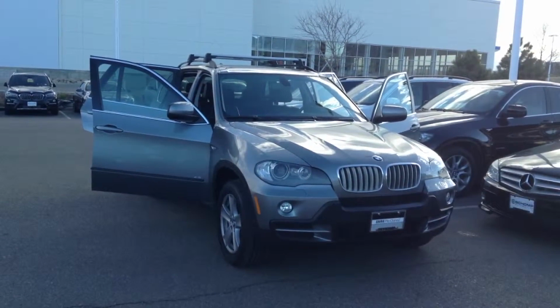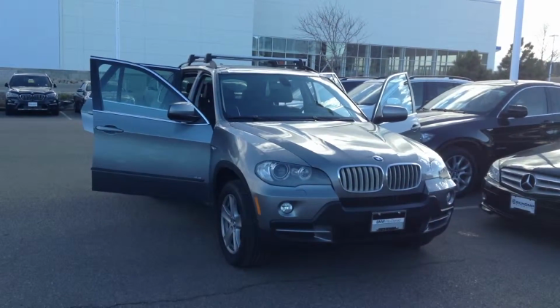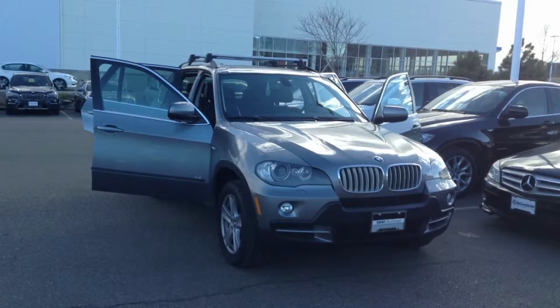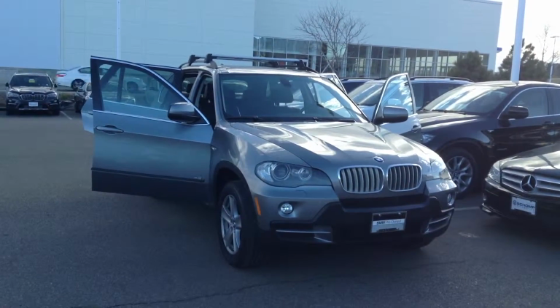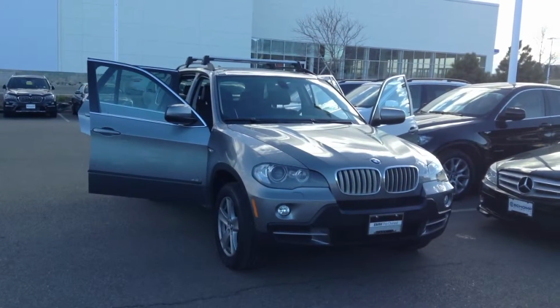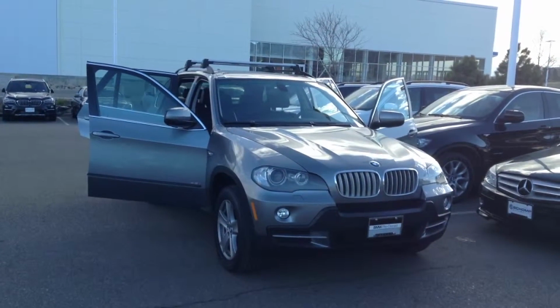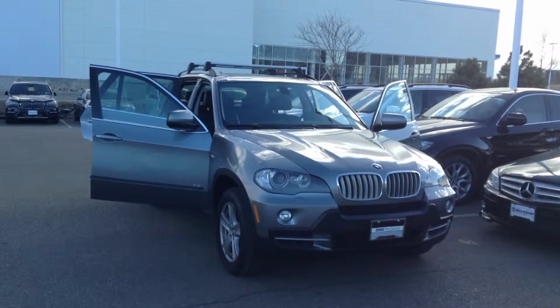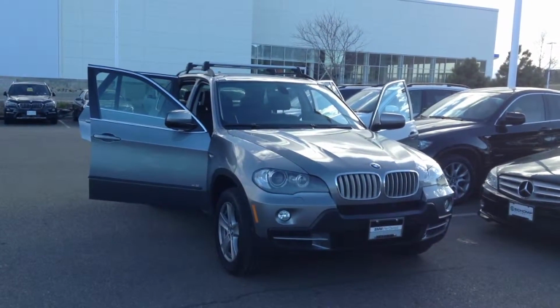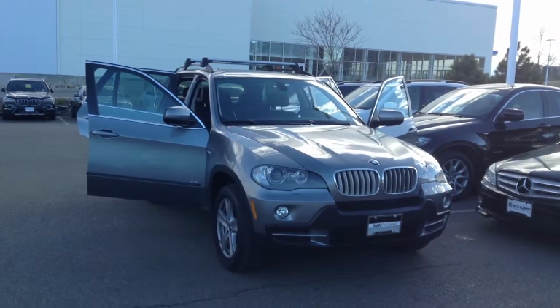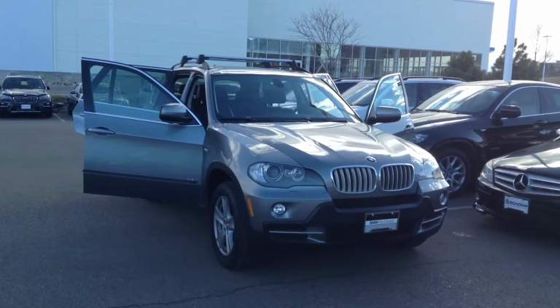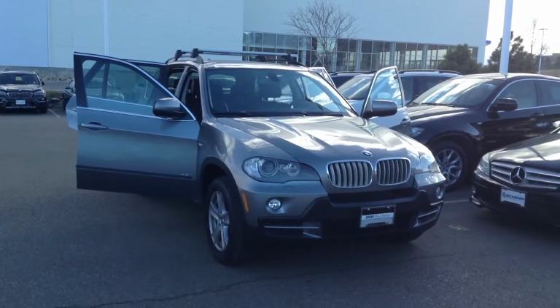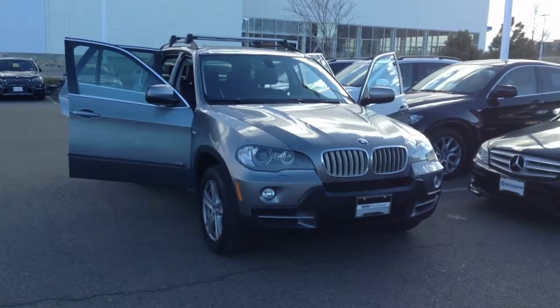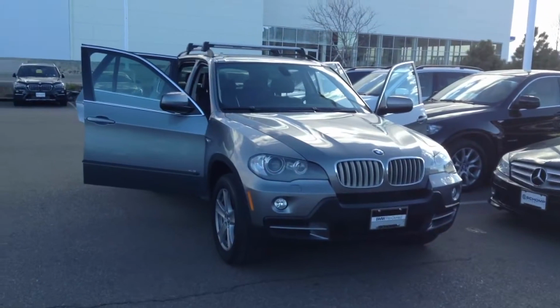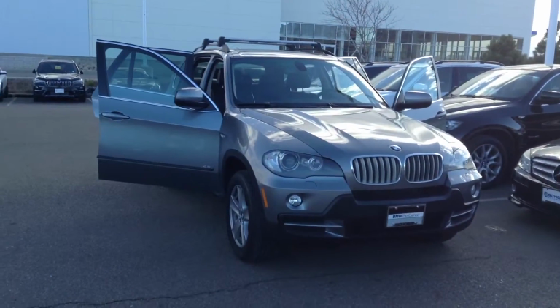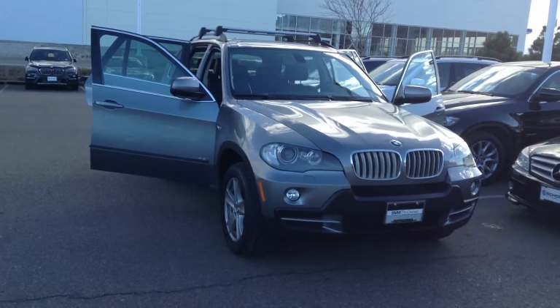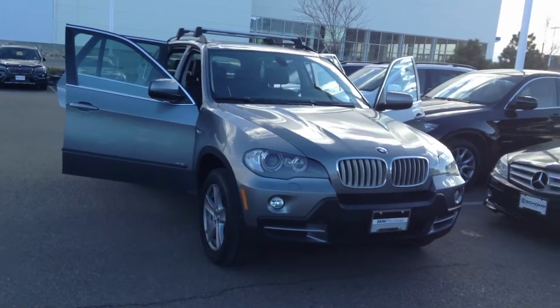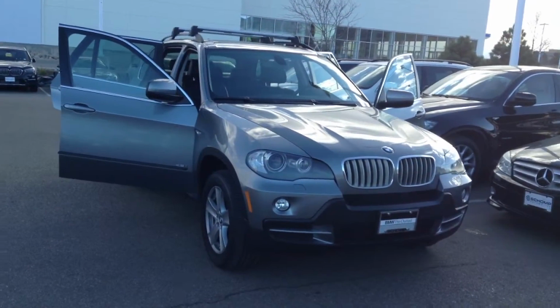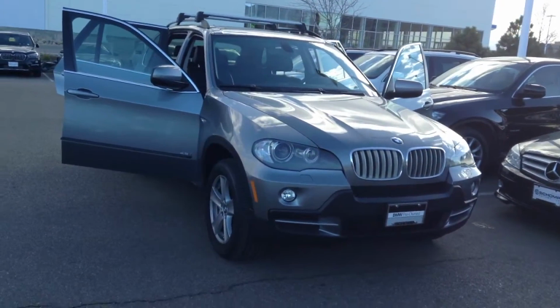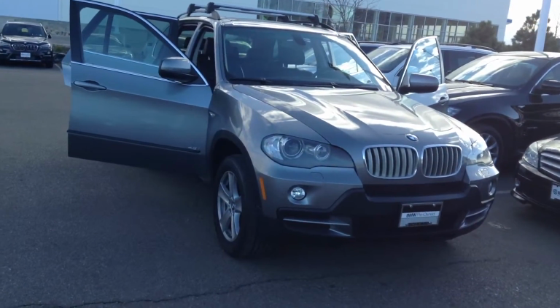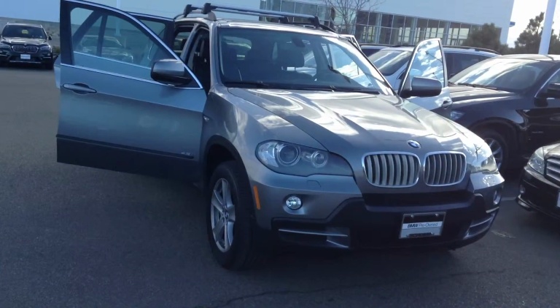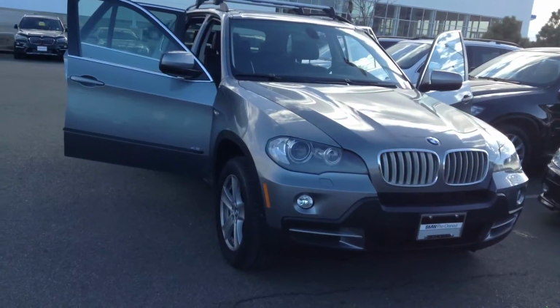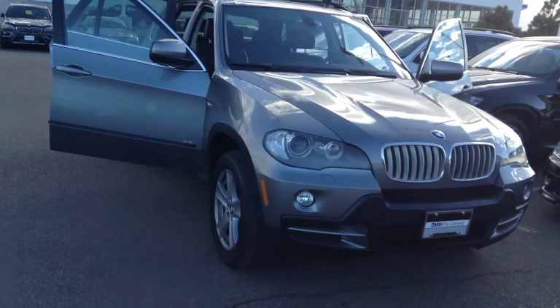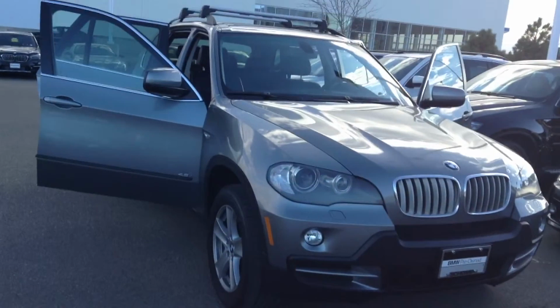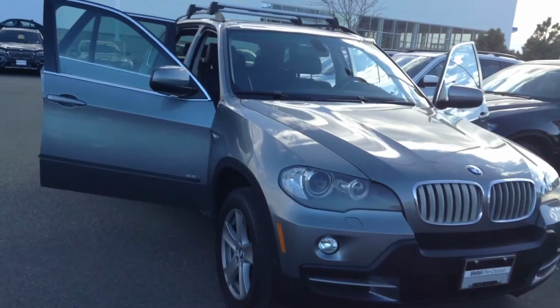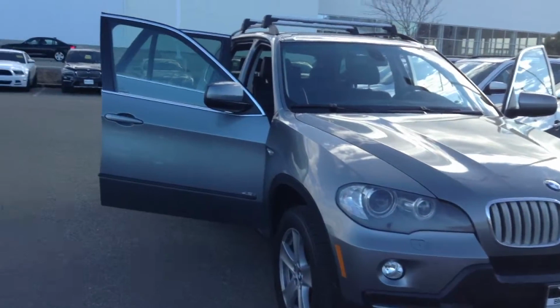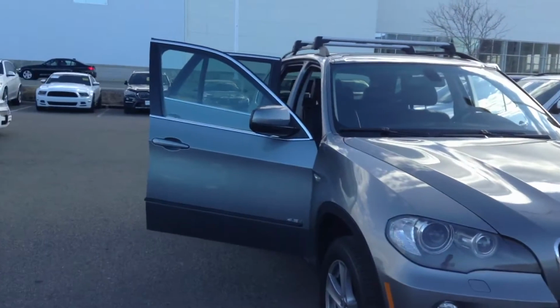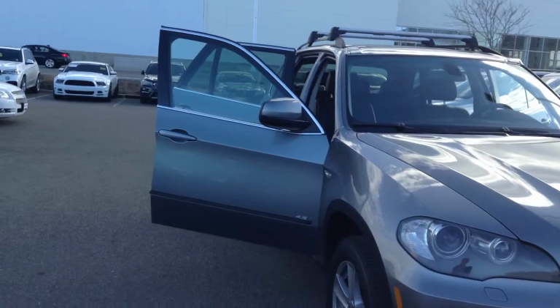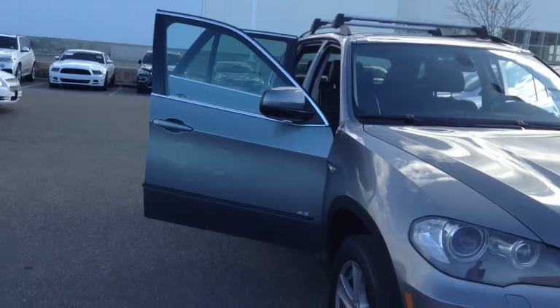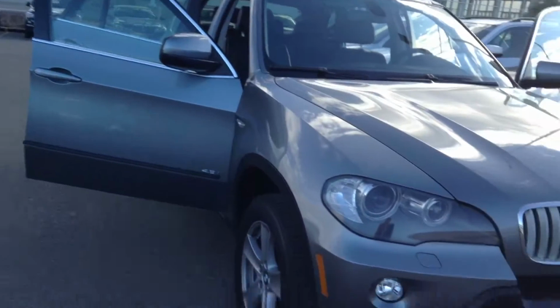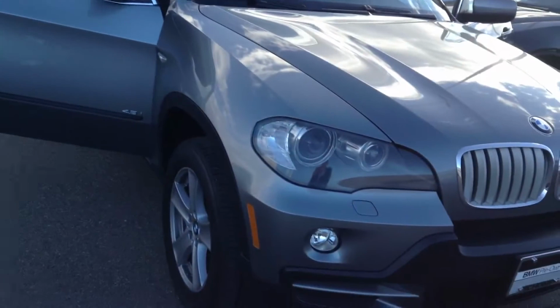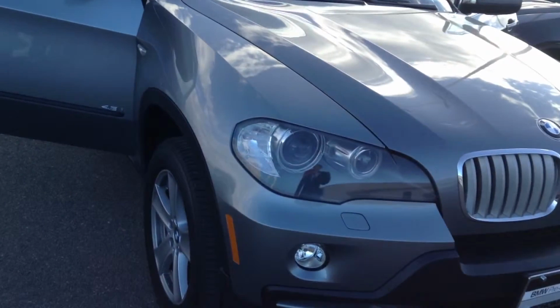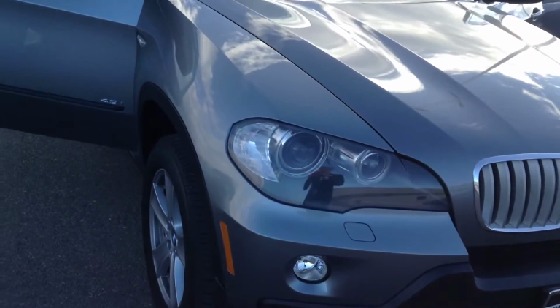Hey, how's it going? It's Jerry Chavez from Shop BMW. Sitting out here in front of the X5 that we recently spoke about over the phone. I wanted to do a quick walk around with you before you come in for your test drive.